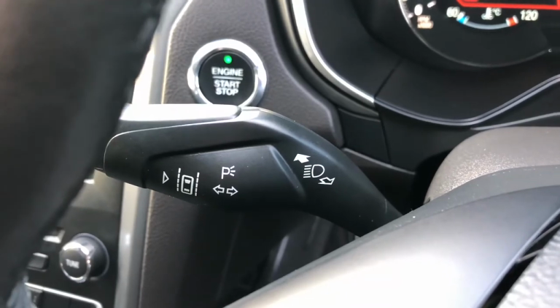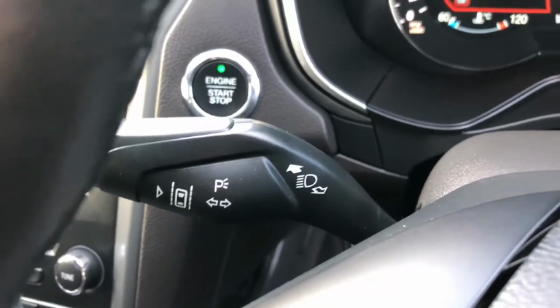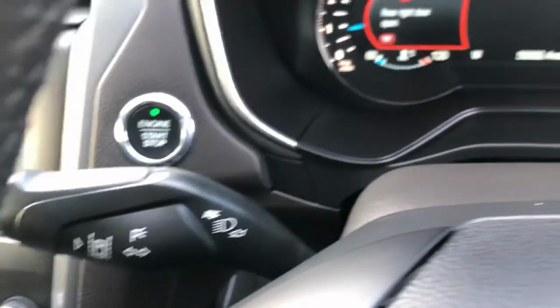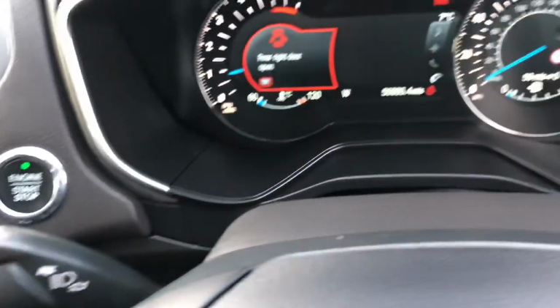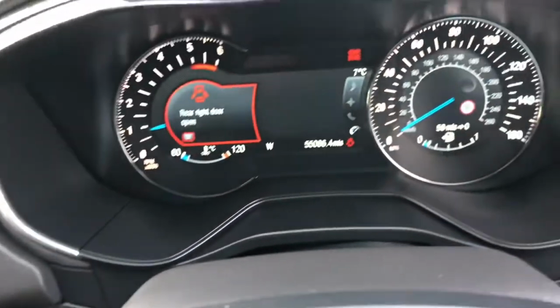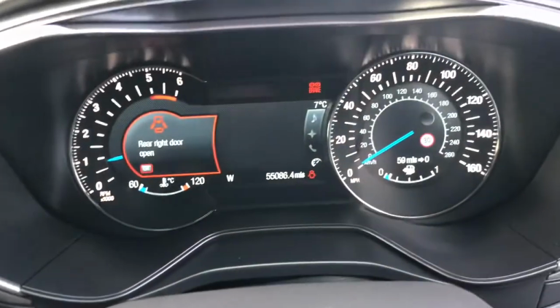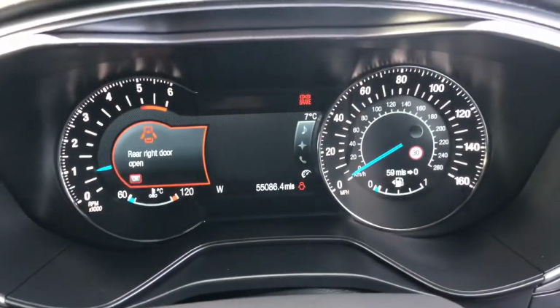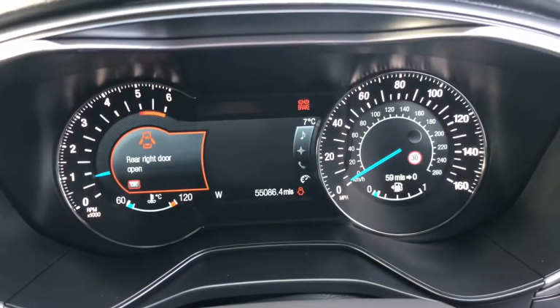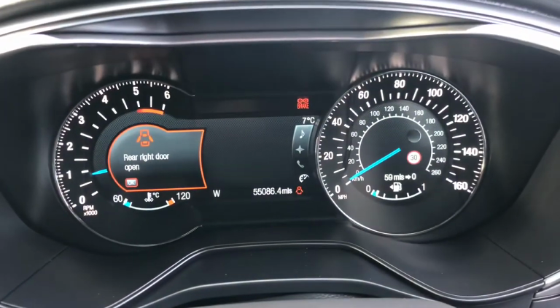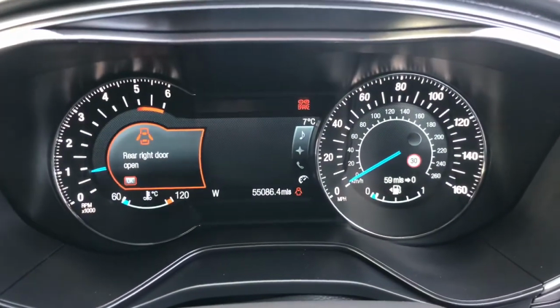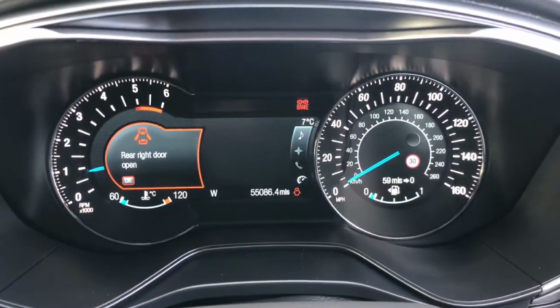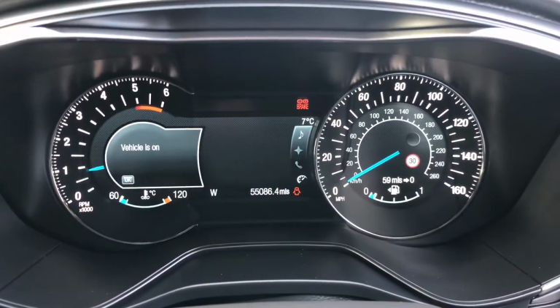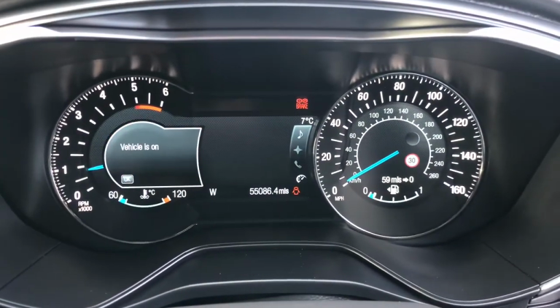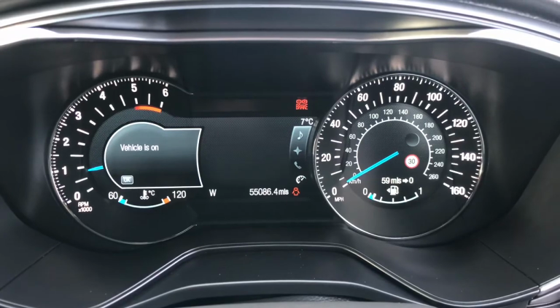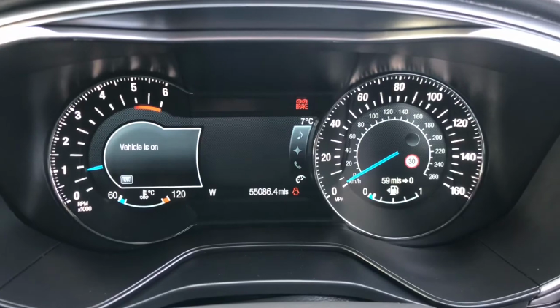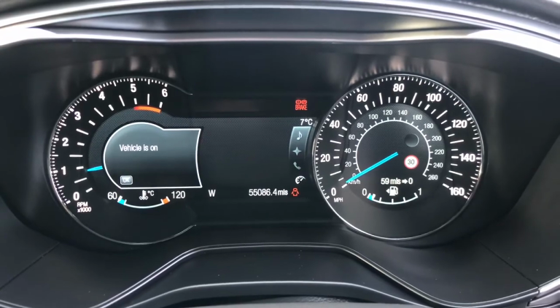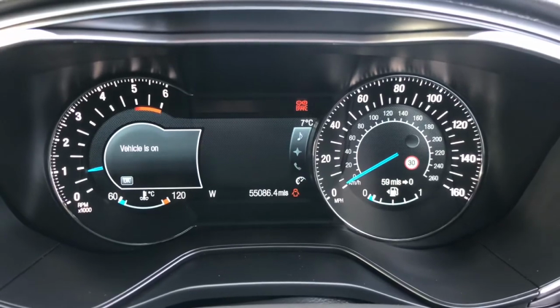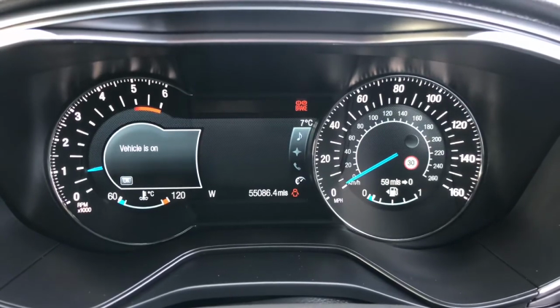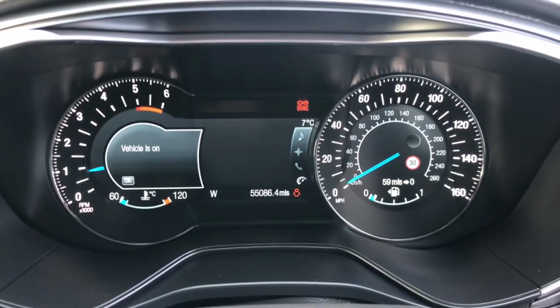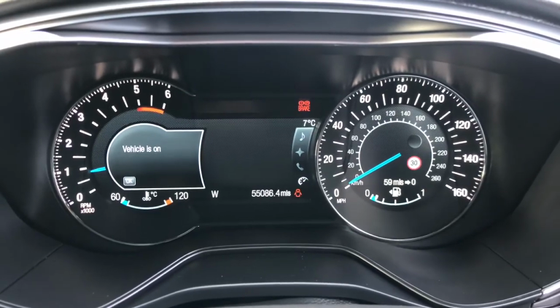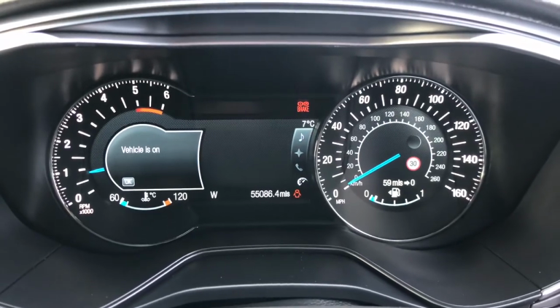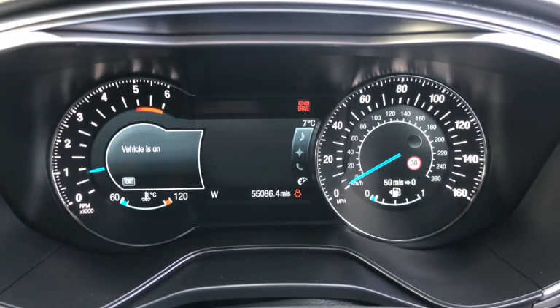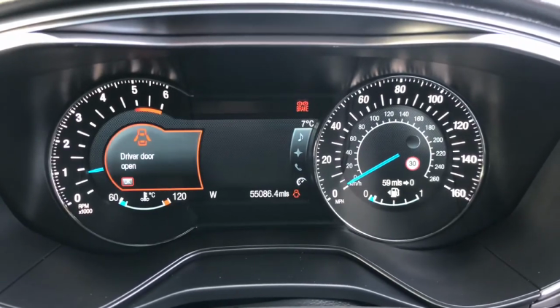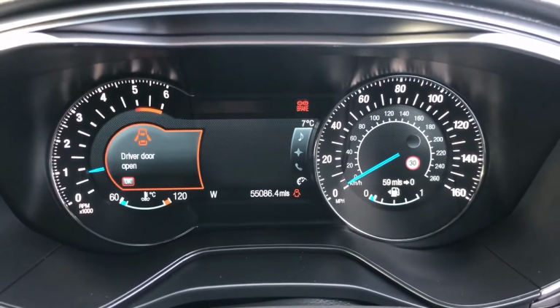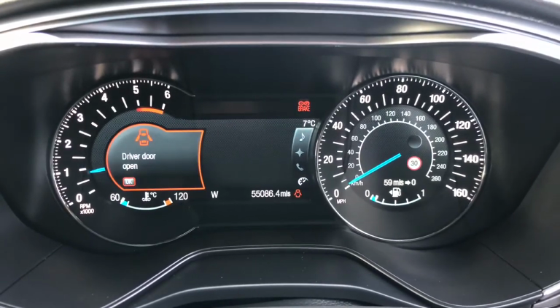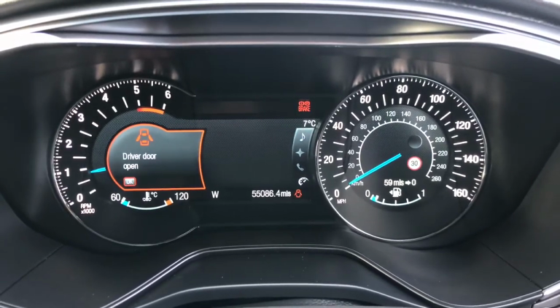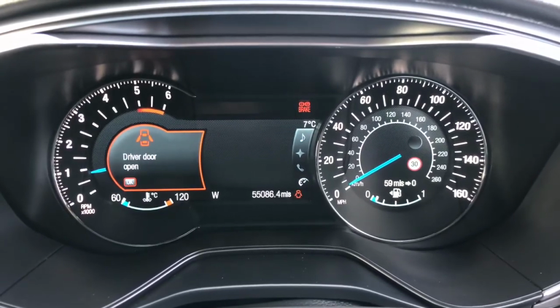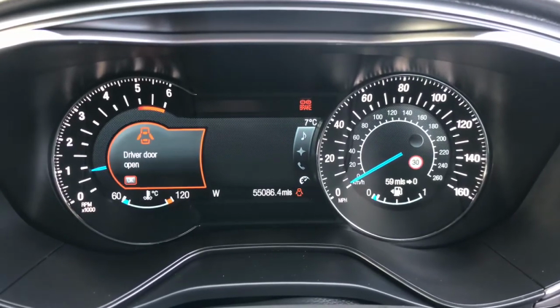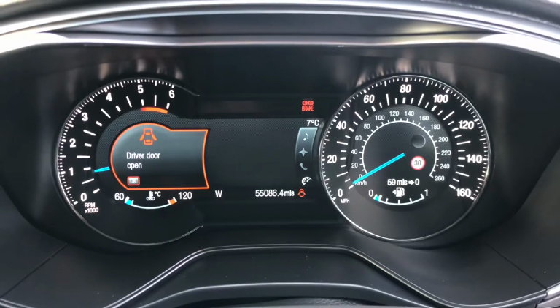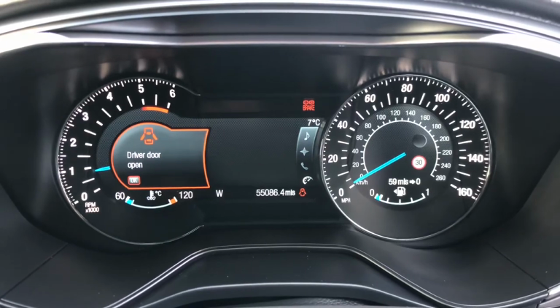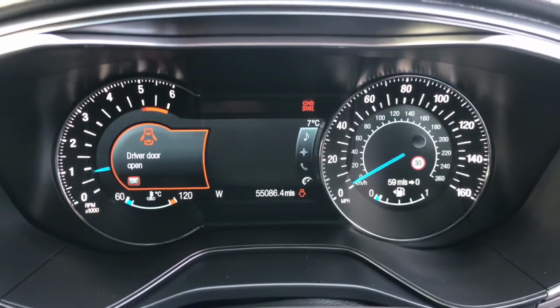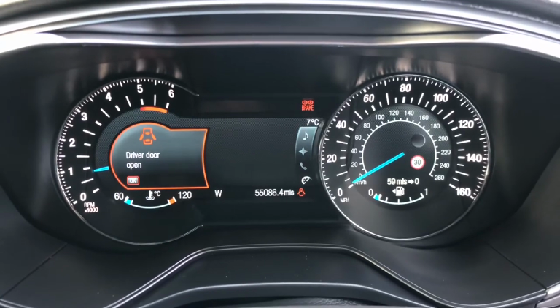If we take a look at the instrument cluster, we can see it's got the TFT thin film transistor LCD display. The mileage on this car is 55,086 miles.